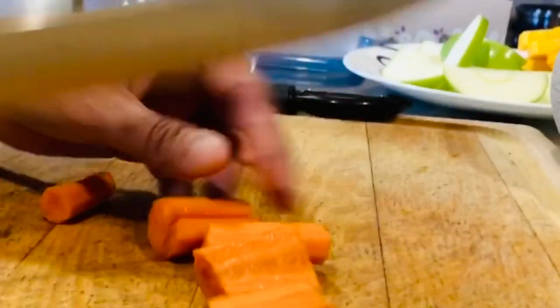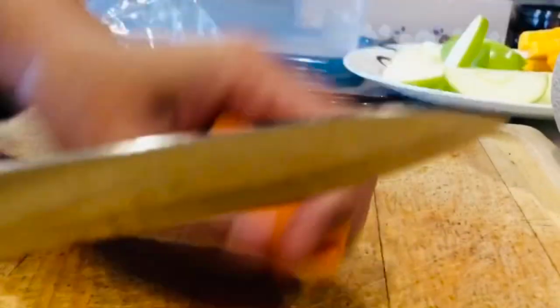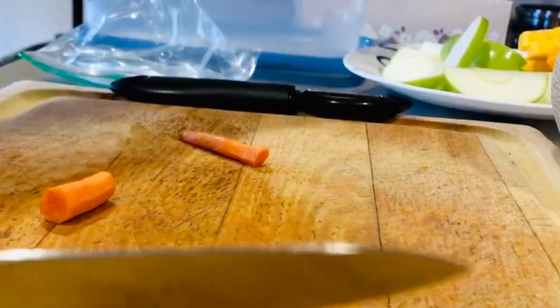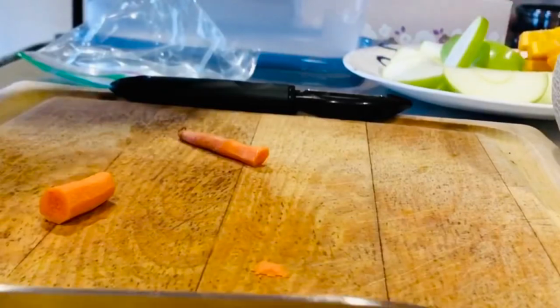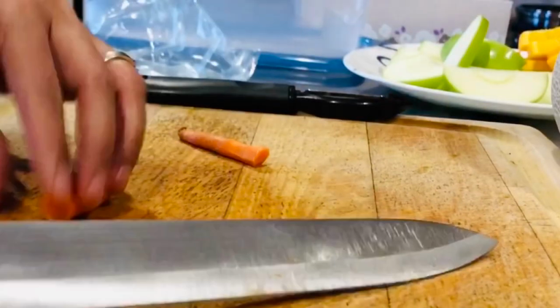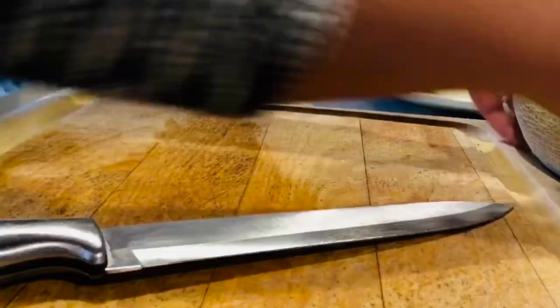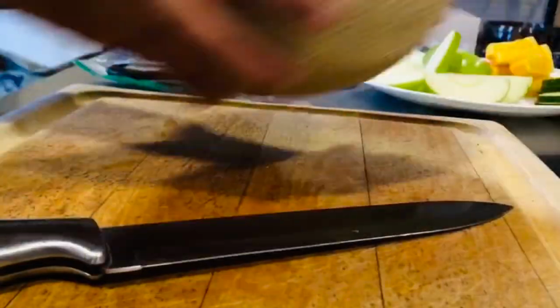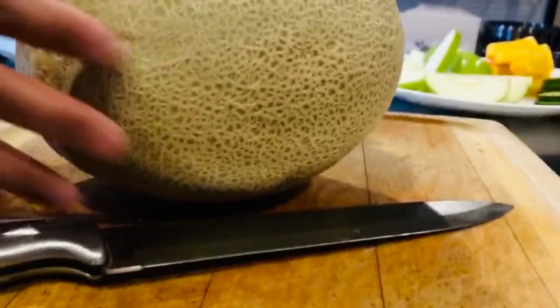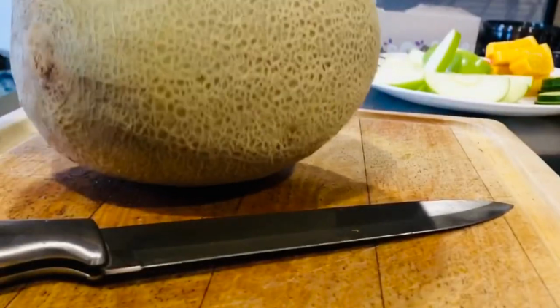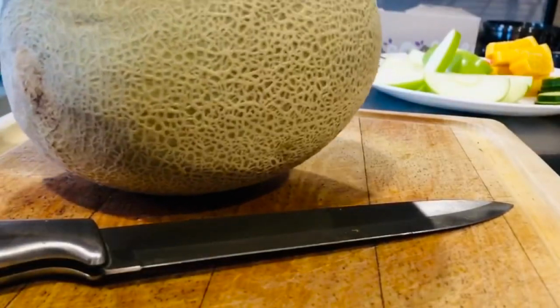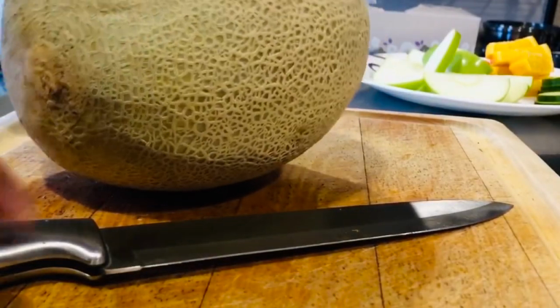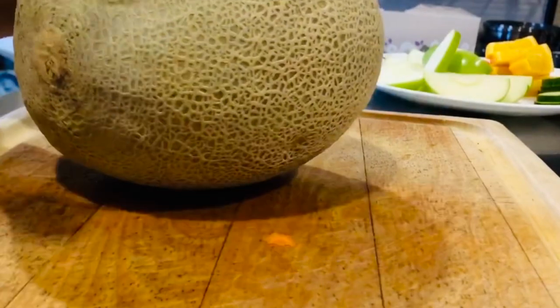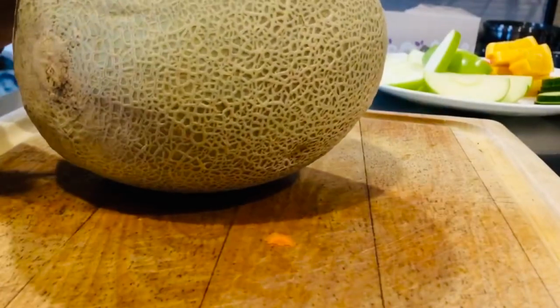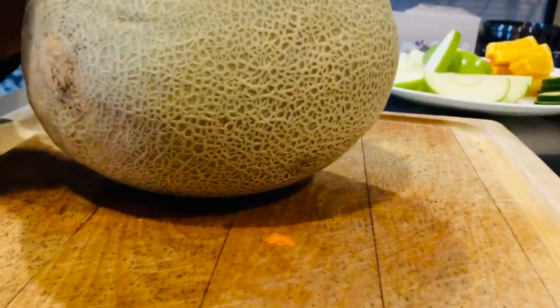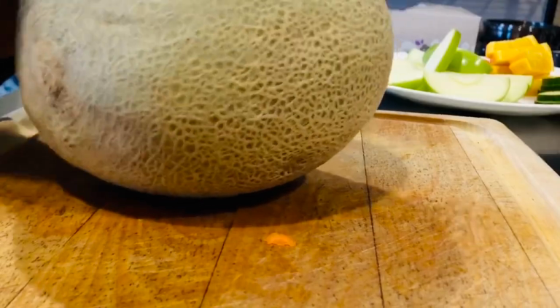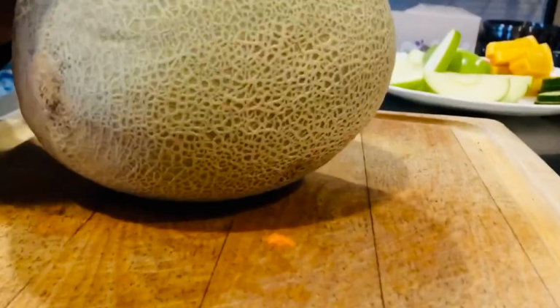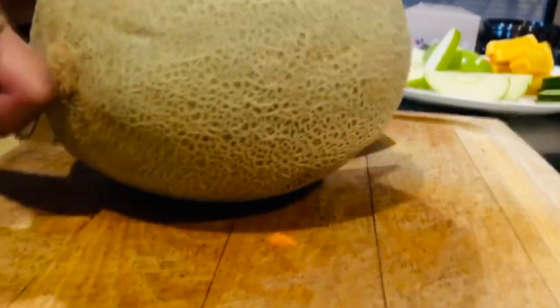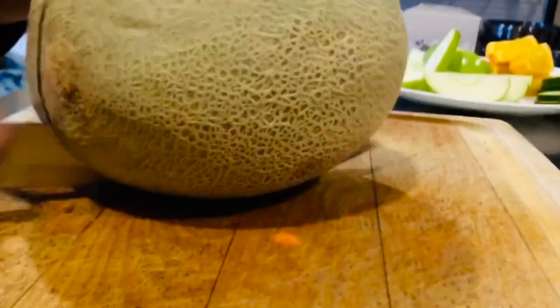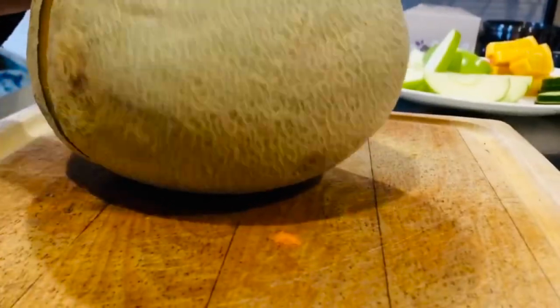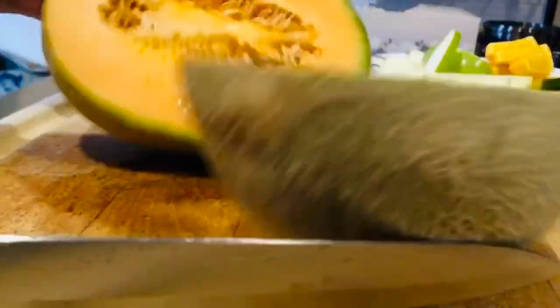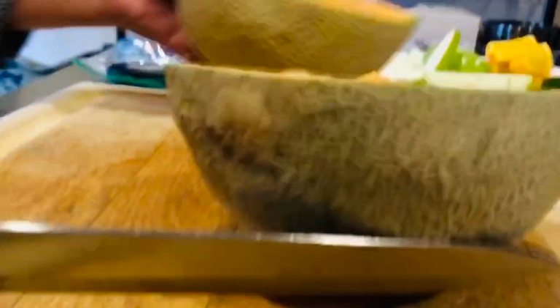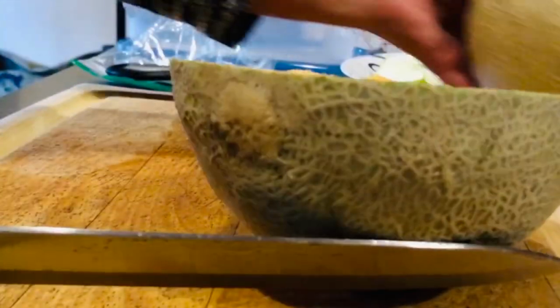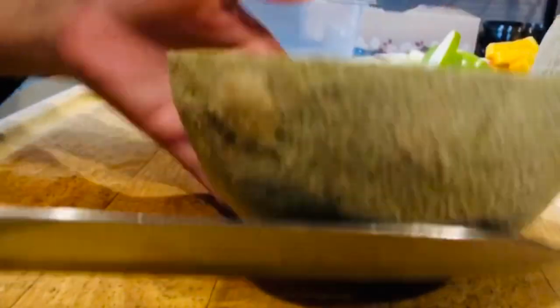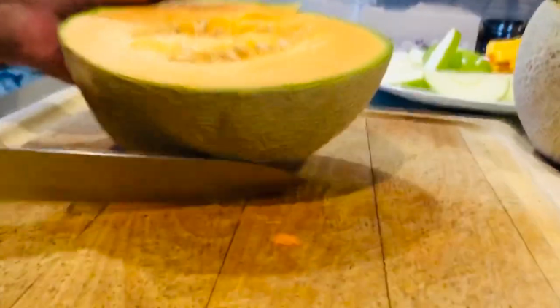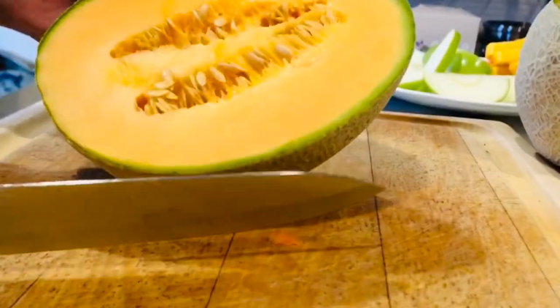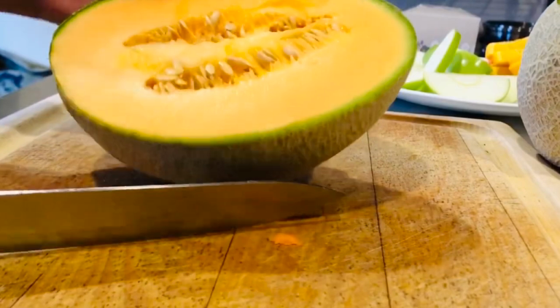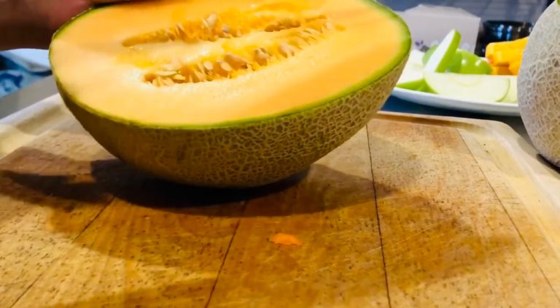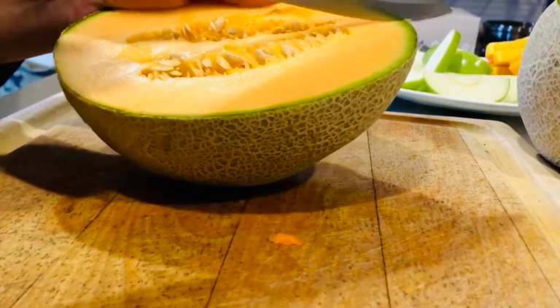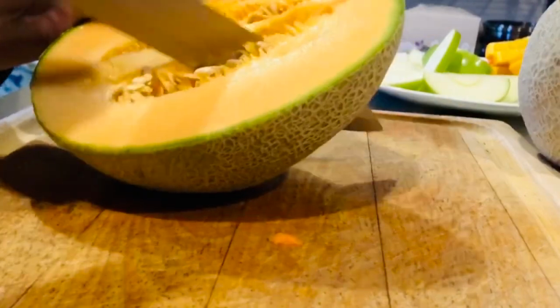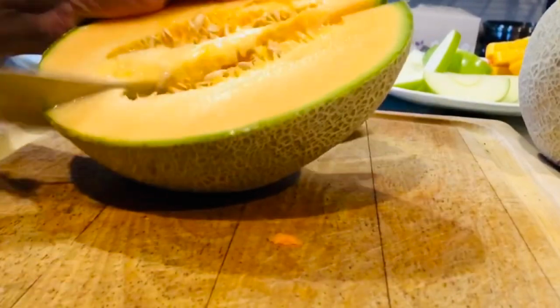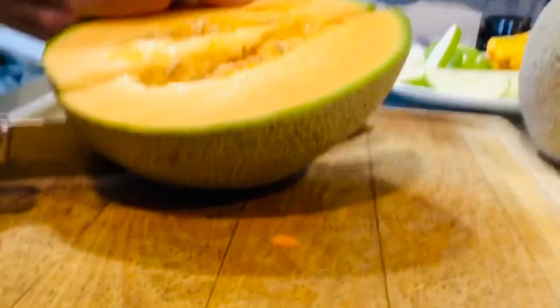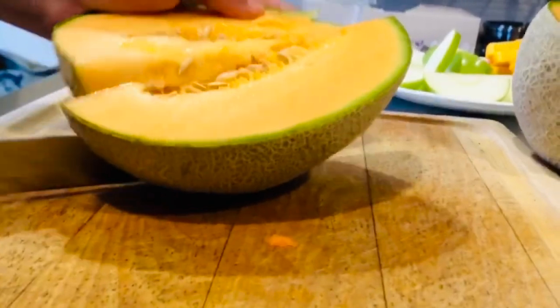Colorful. Colorful black pasta. Cantaloupe — huge, which my daughter loves. See how big that thing is. Stick. I don't know if you can see it.